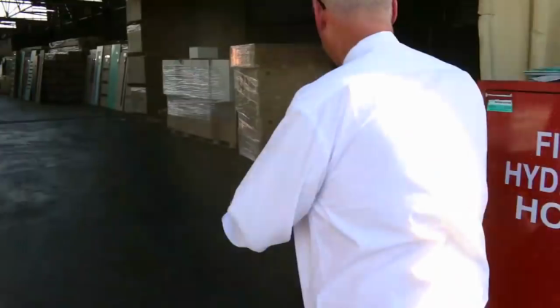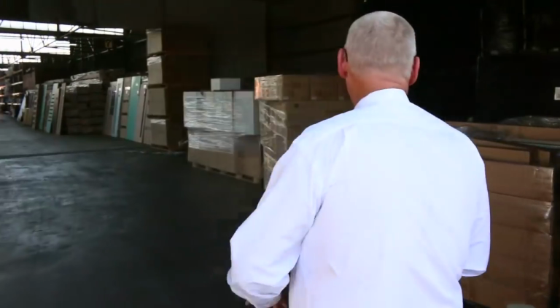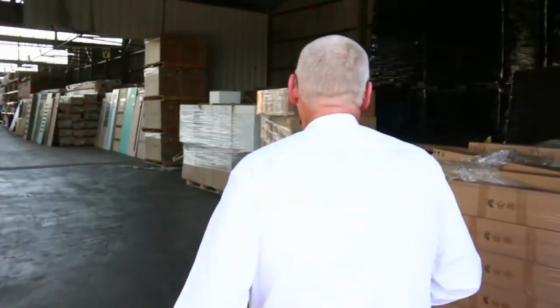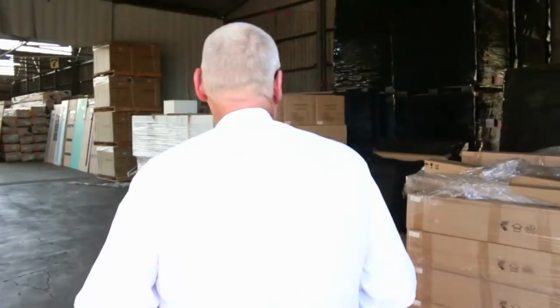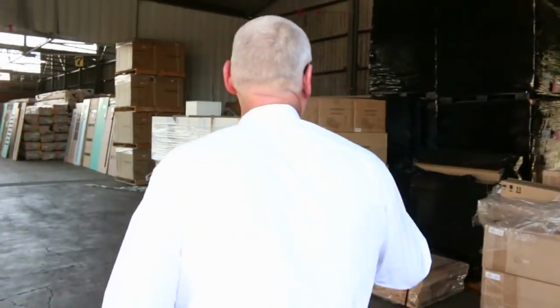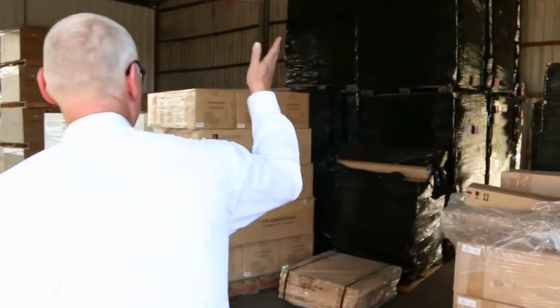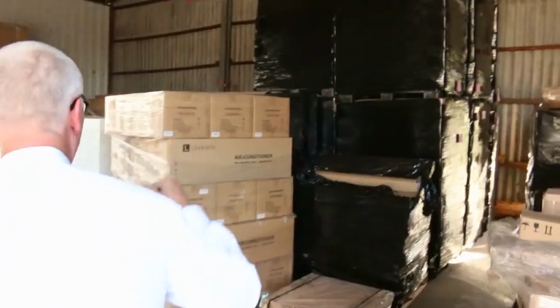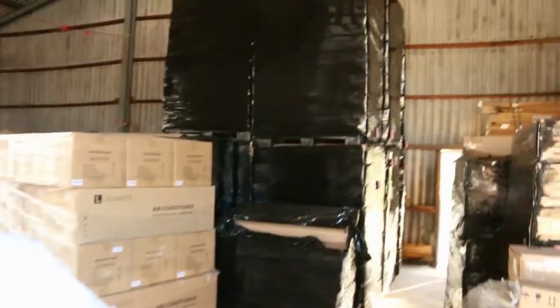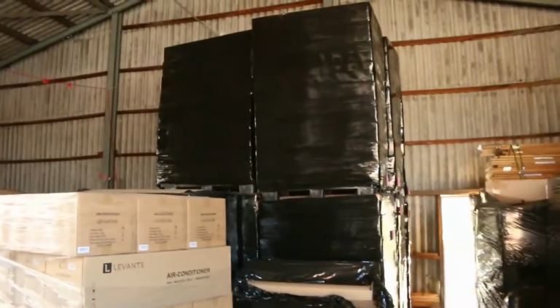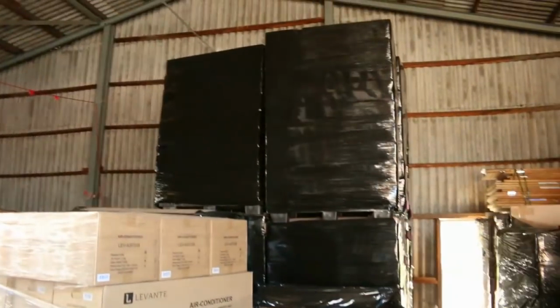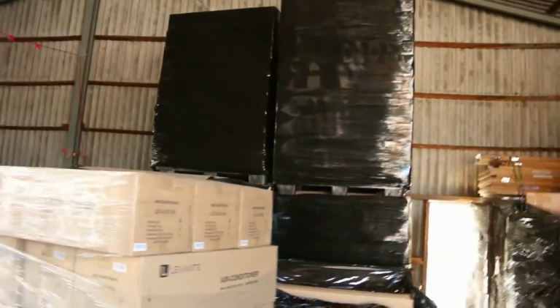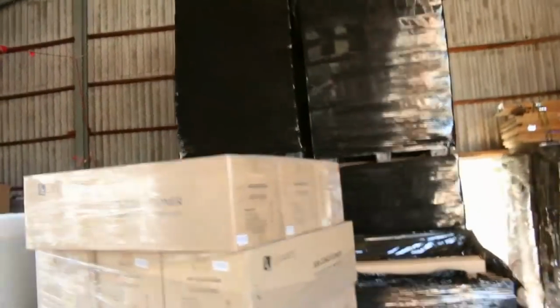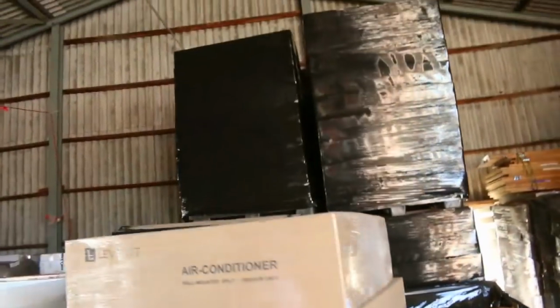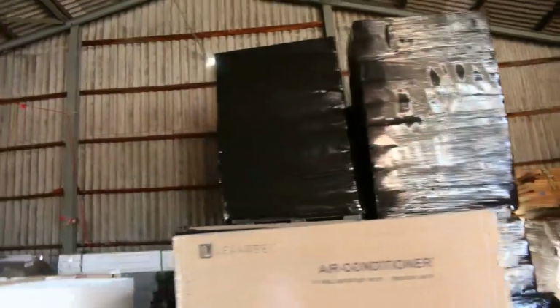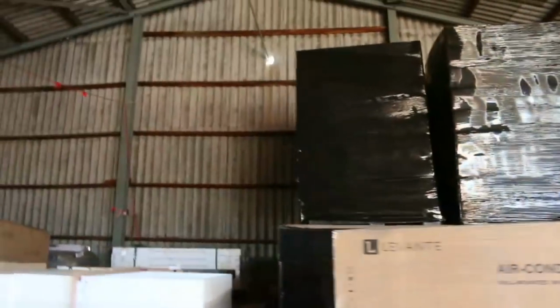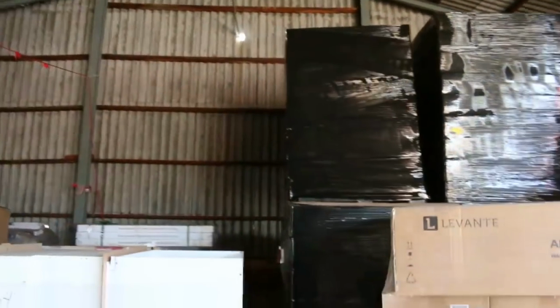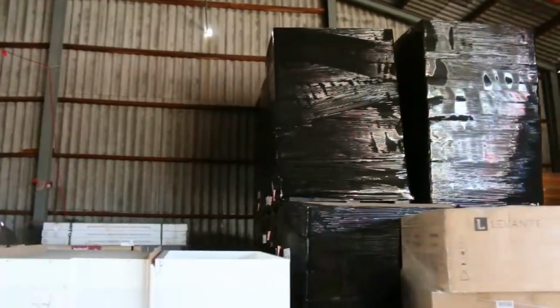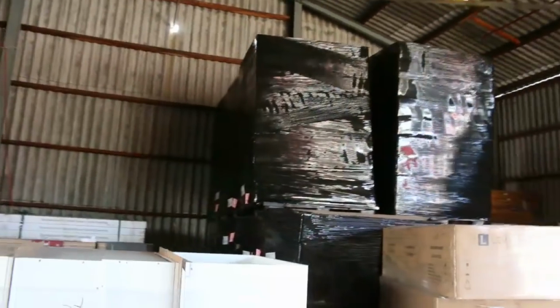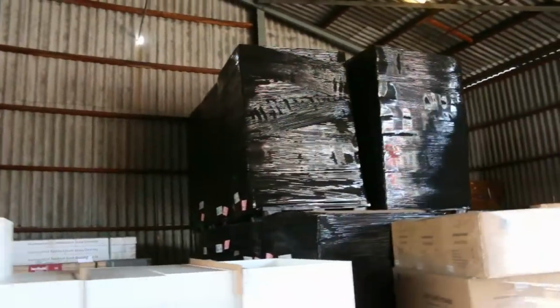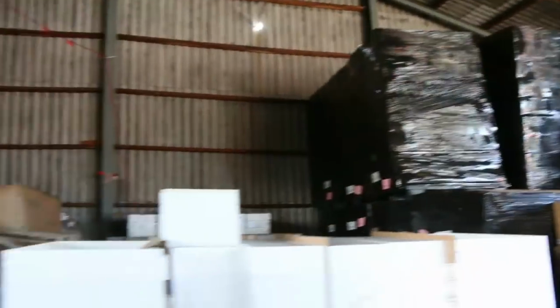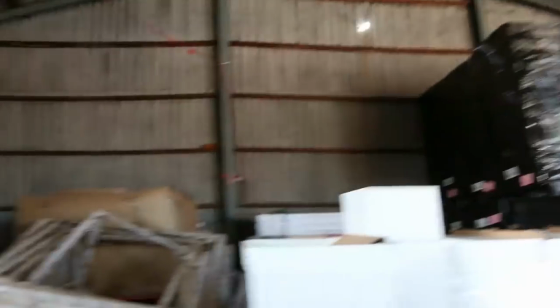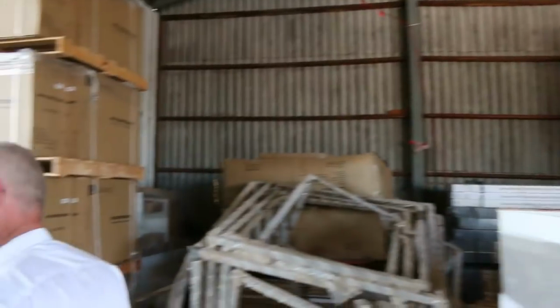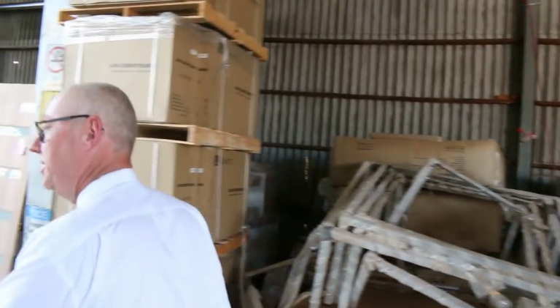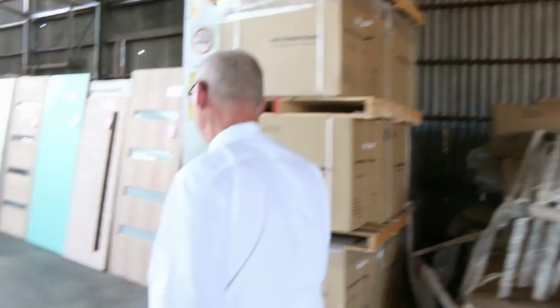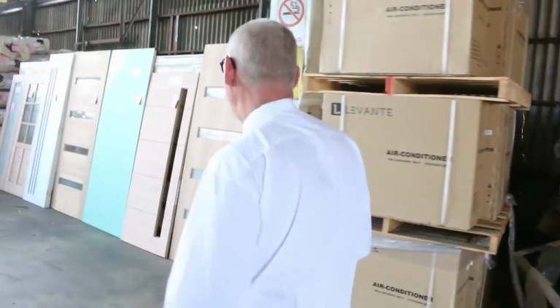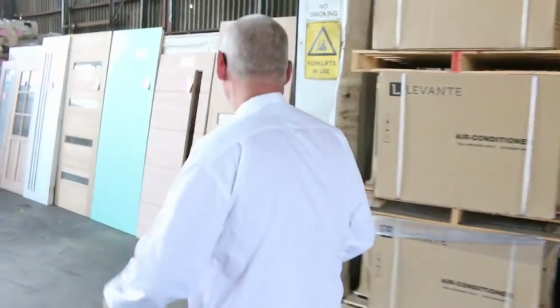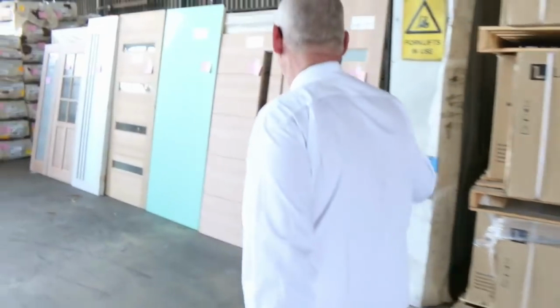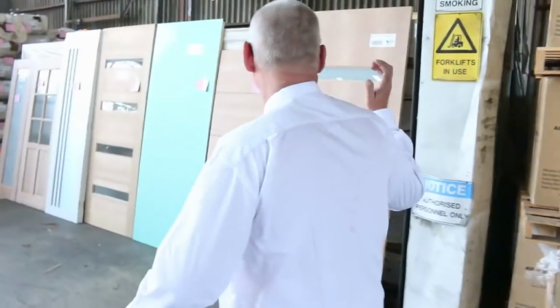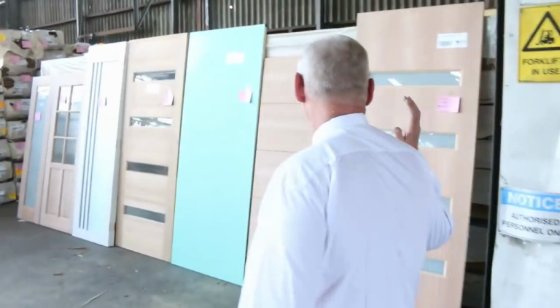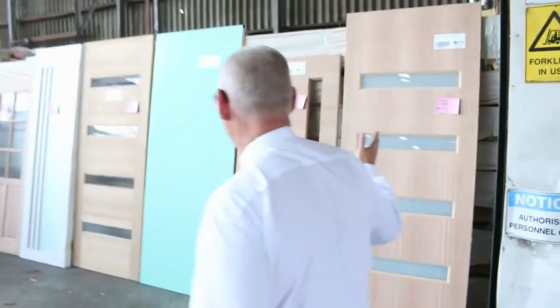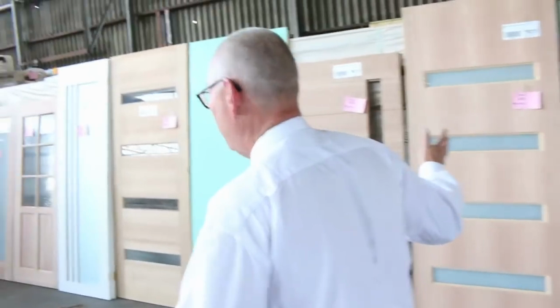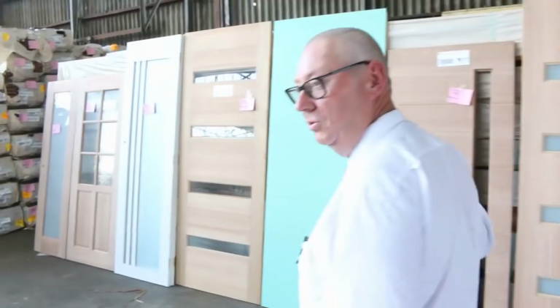Another huge delivery of high bay lights — pallet lots of about 54 pieces, selling for around about 10 to 12 dollars per piece. Absolute bargain.